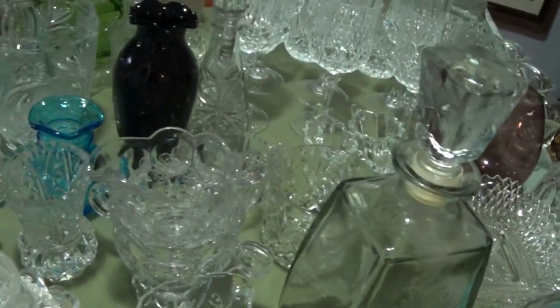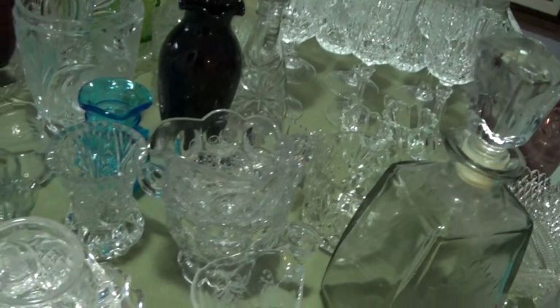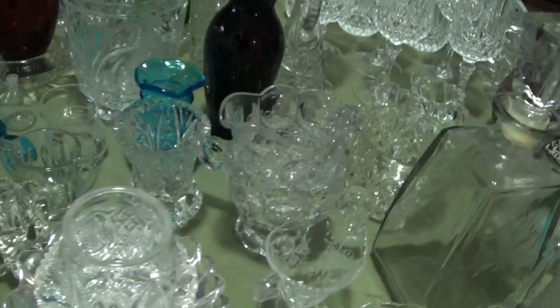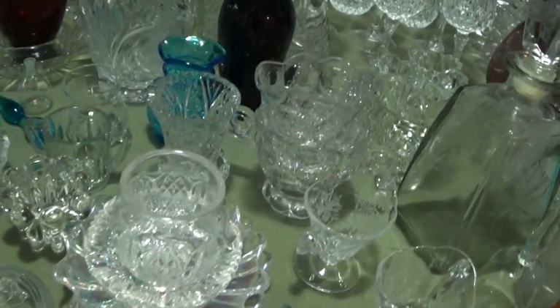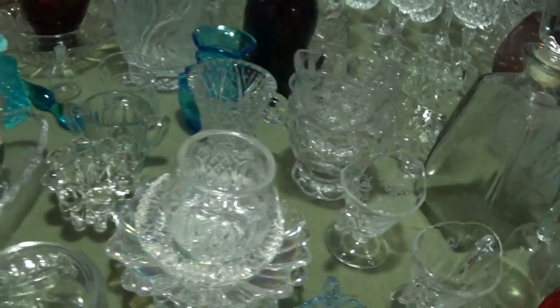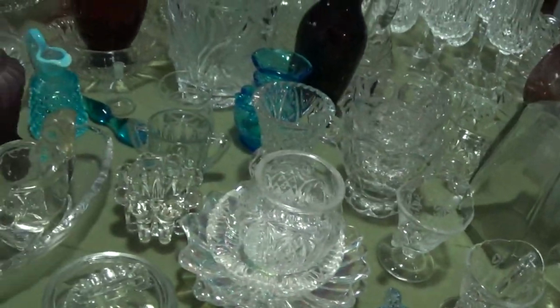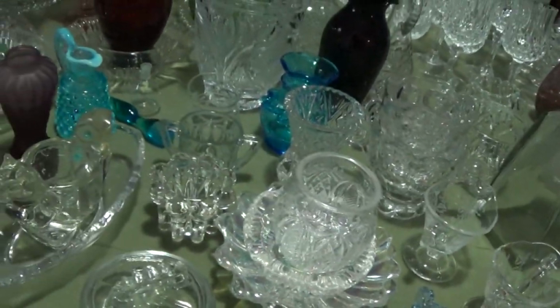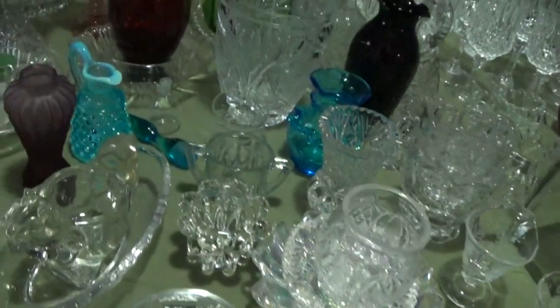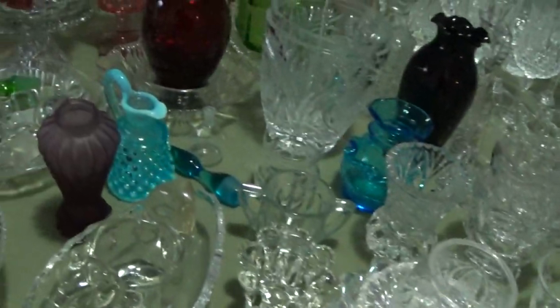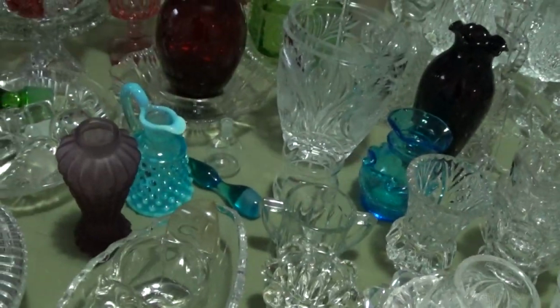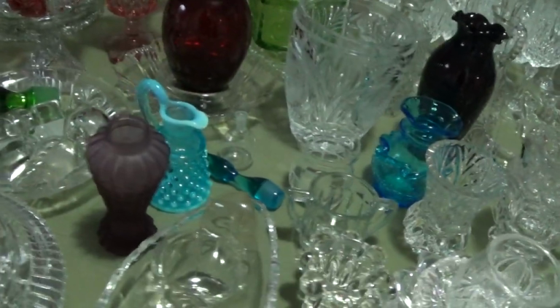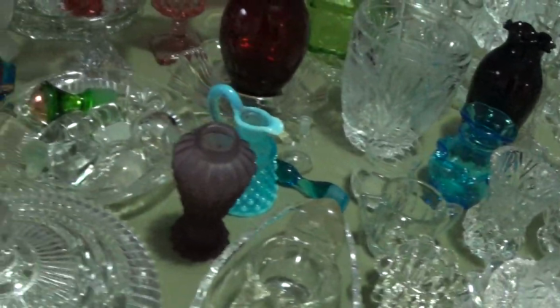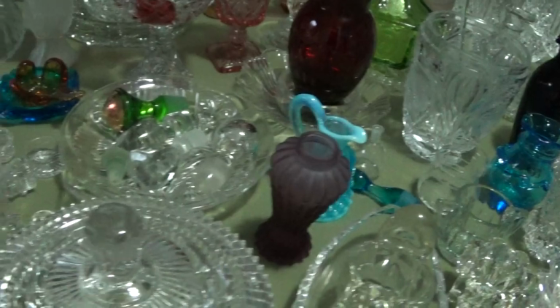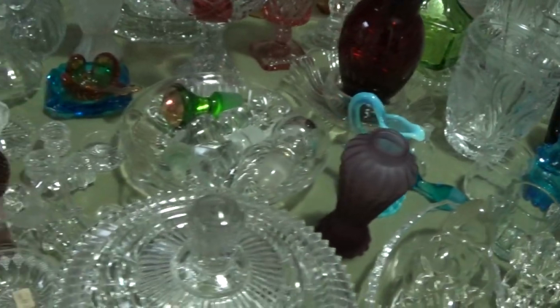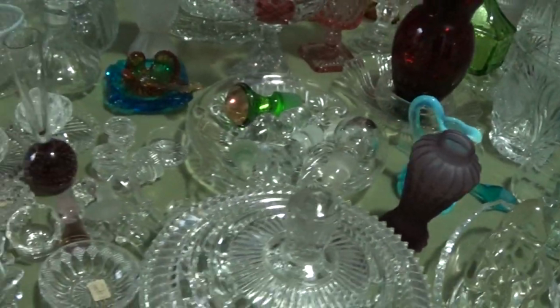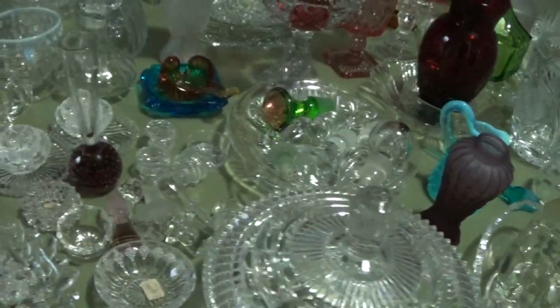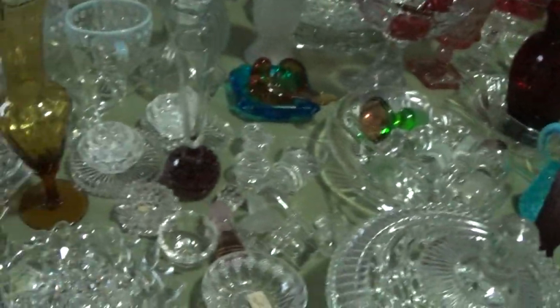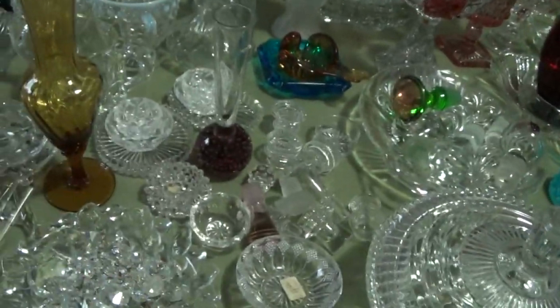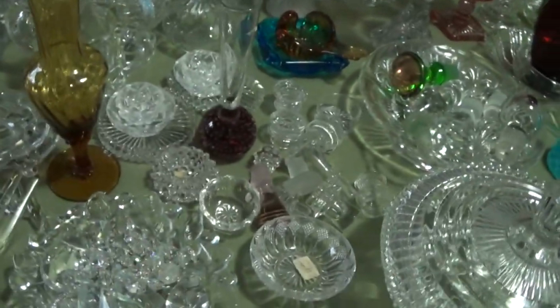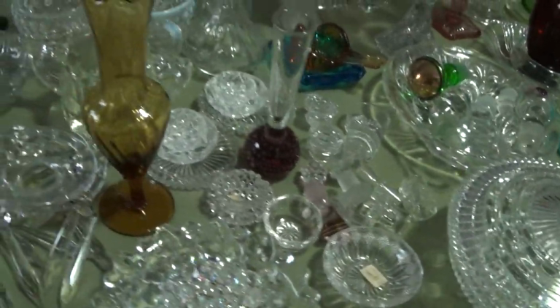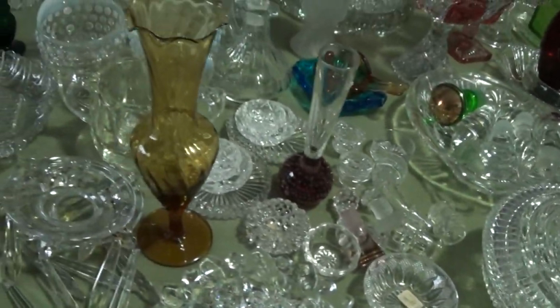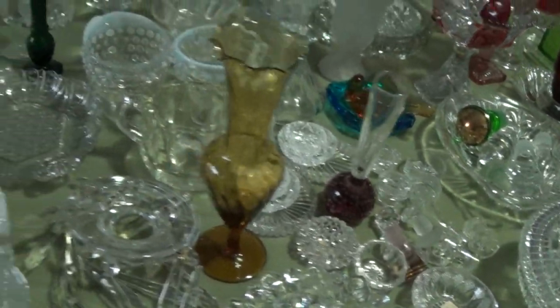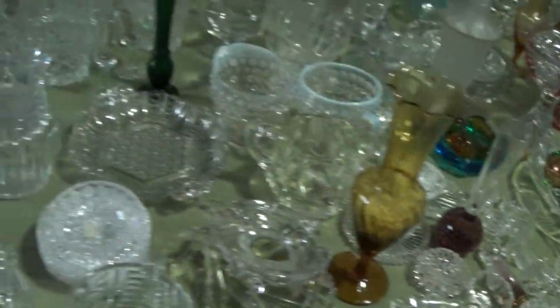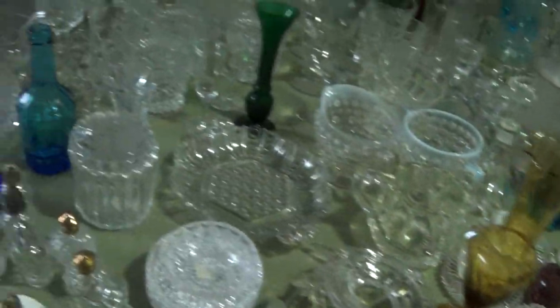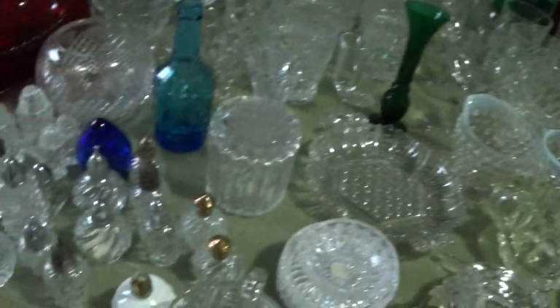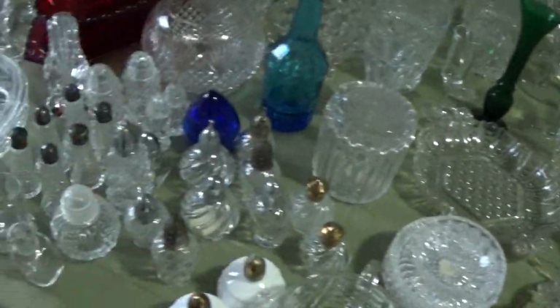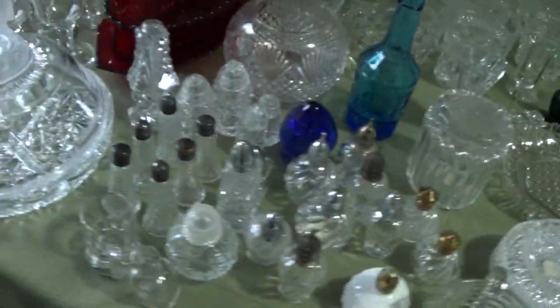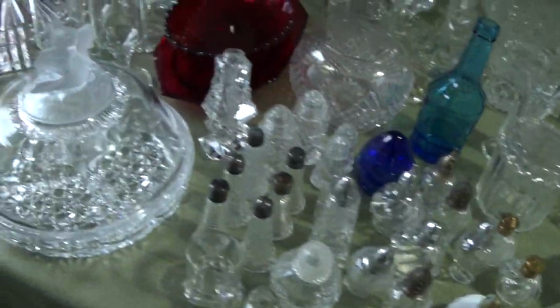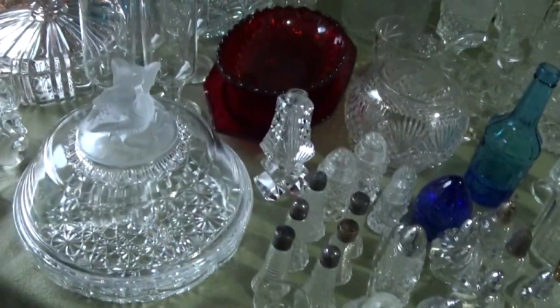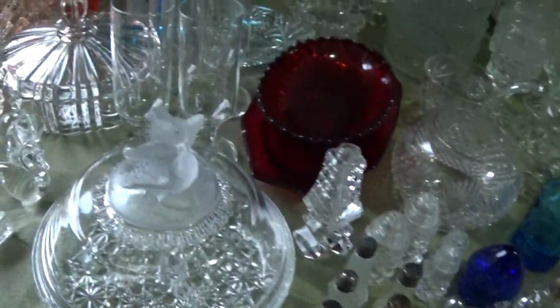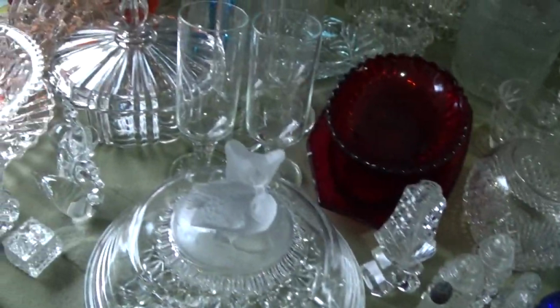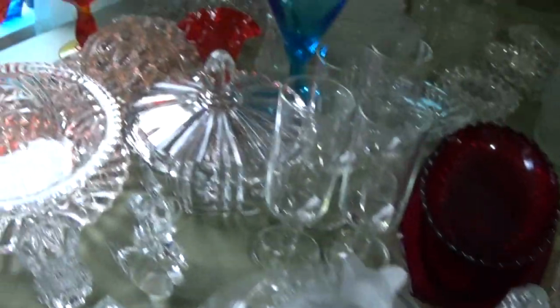A lot of the crystal is probably American, but there might be some European pieces in here too. There's colored glass mixed in, loose crystals, salt and pepper shakers, and bowls.